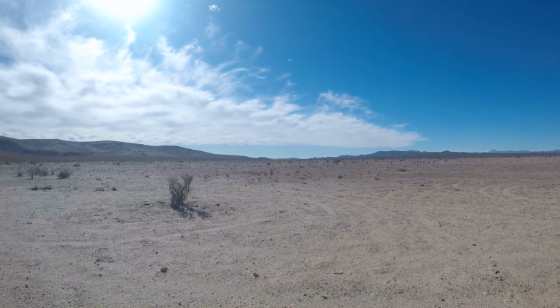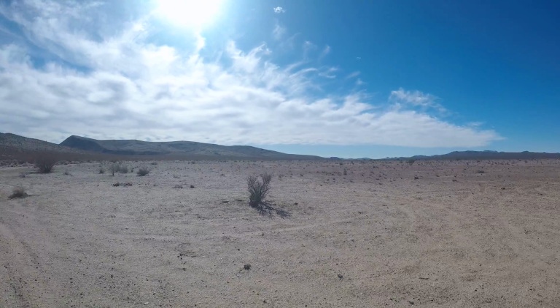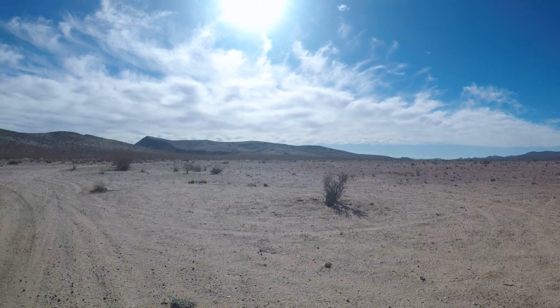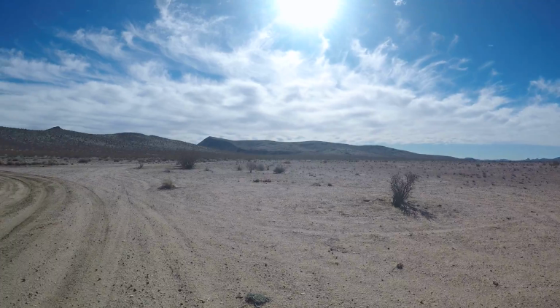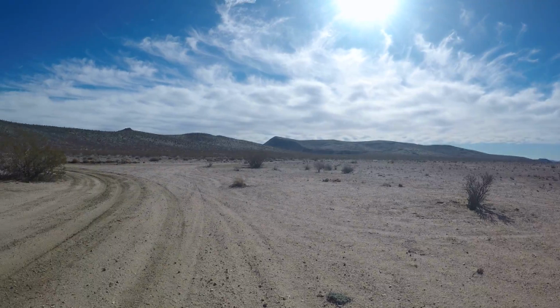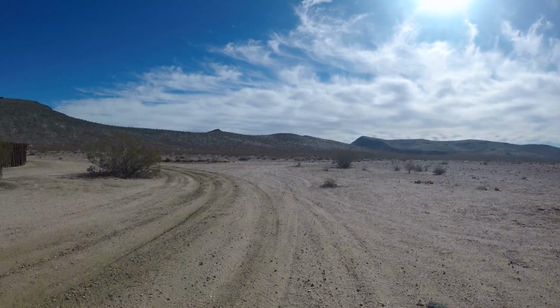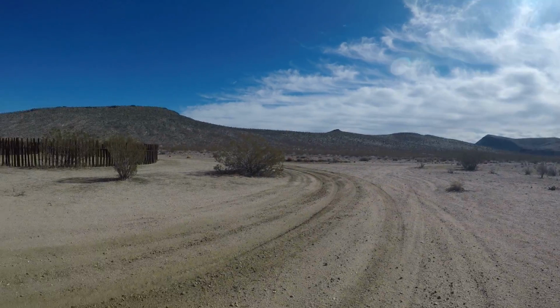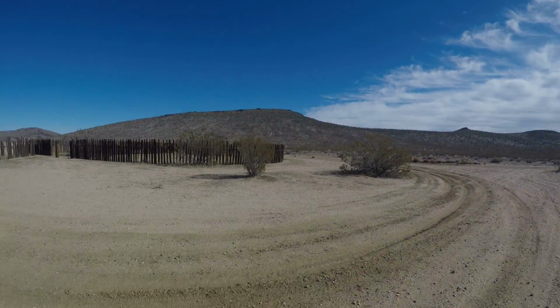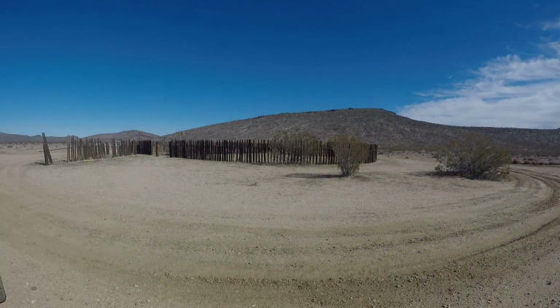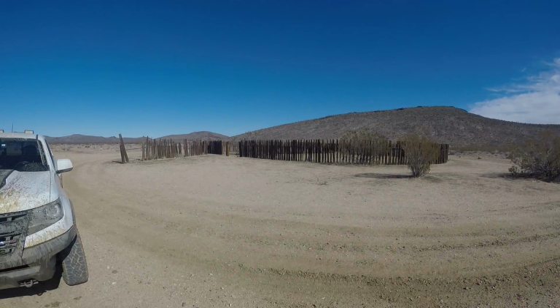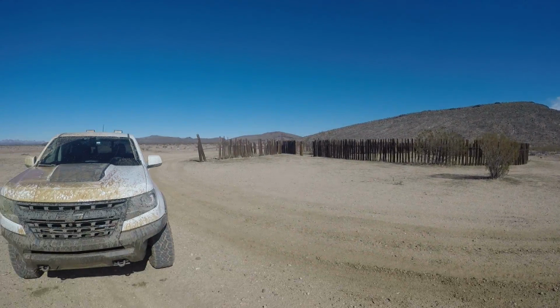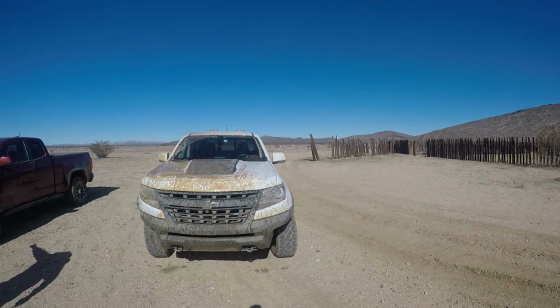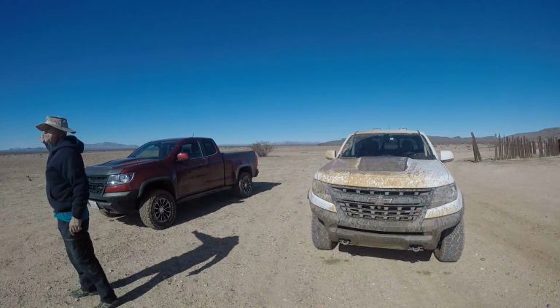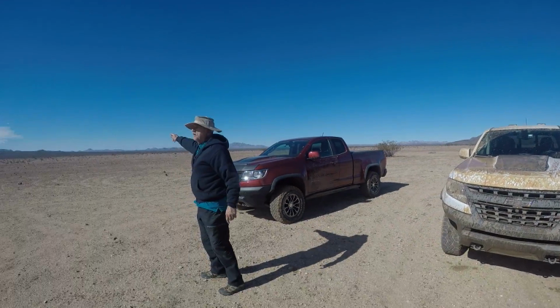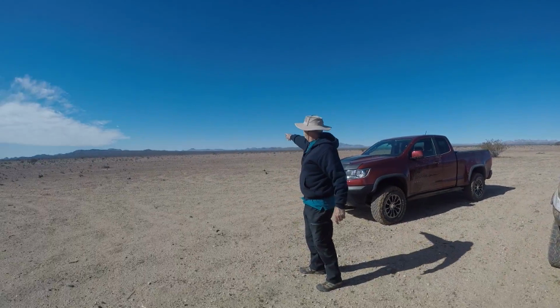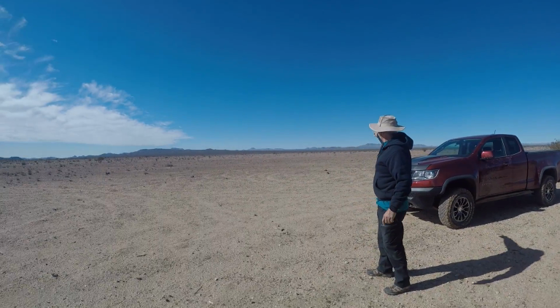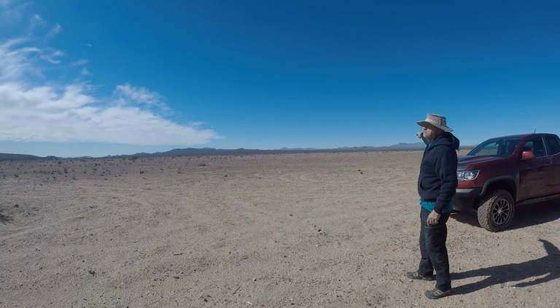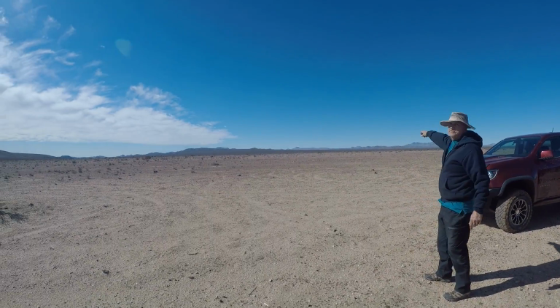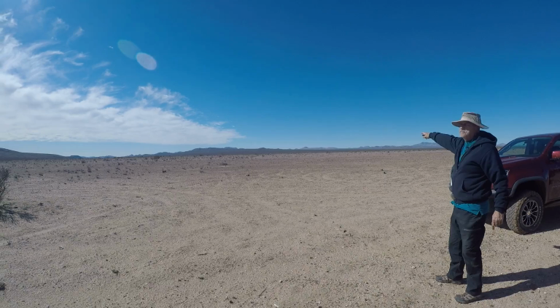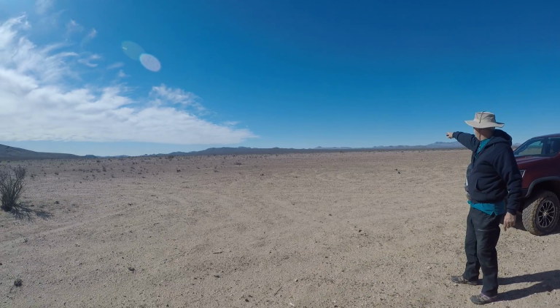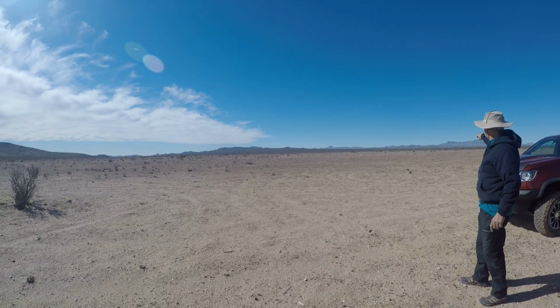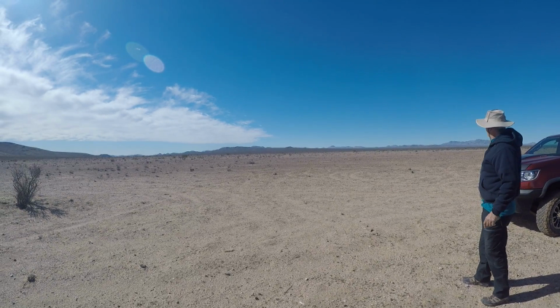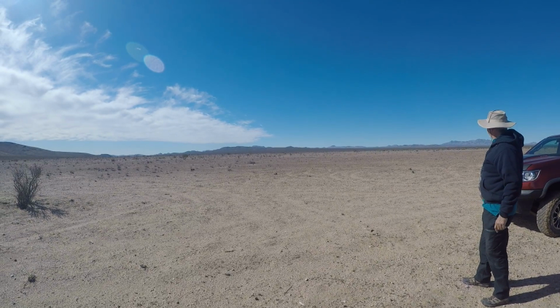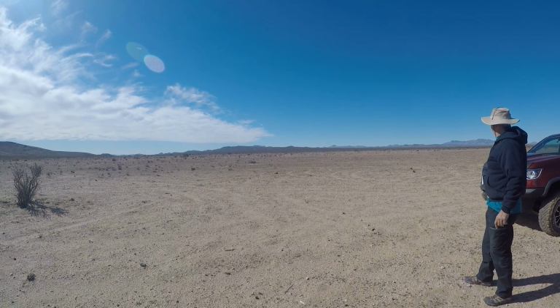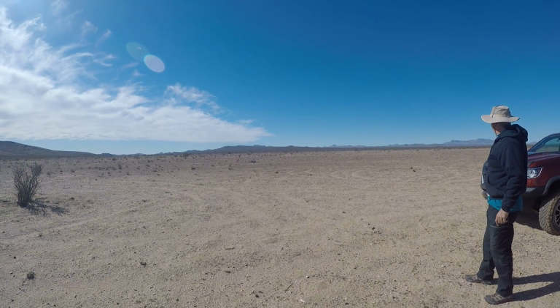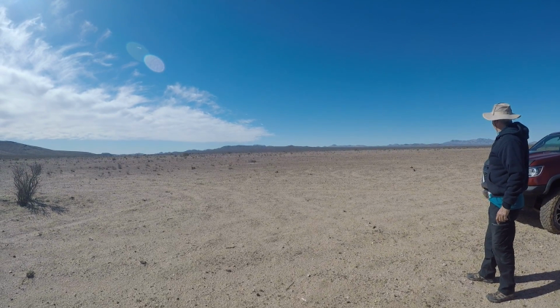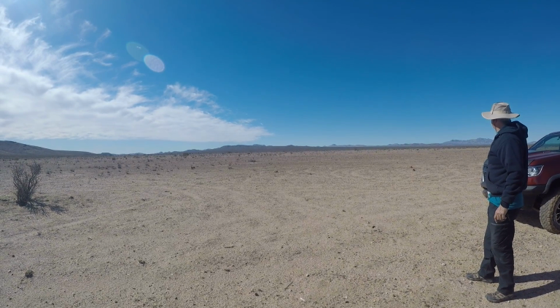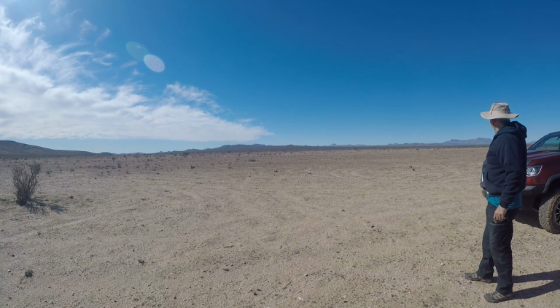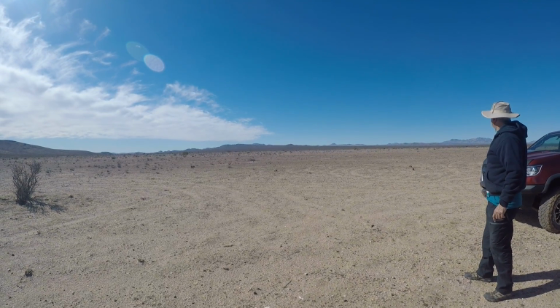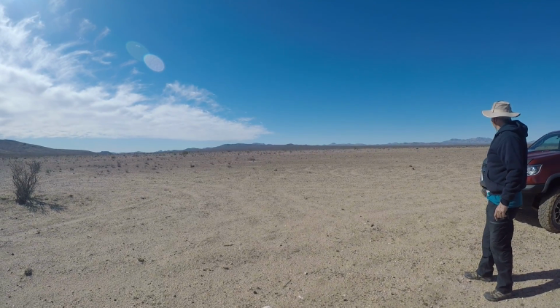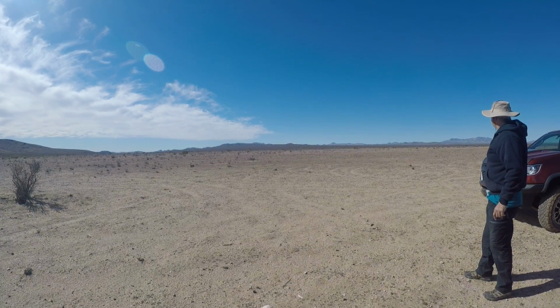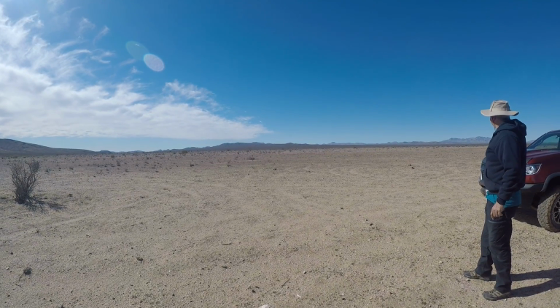Look at how big the space is. Yeah, it's probably another 10, 15 miles at least.